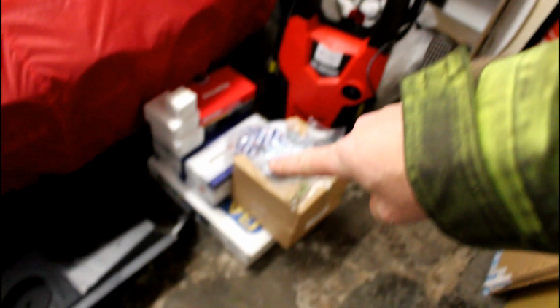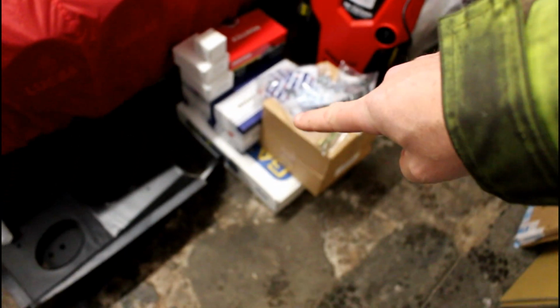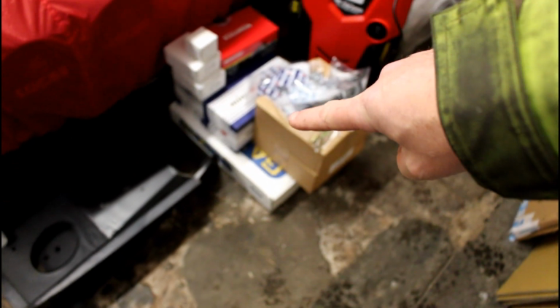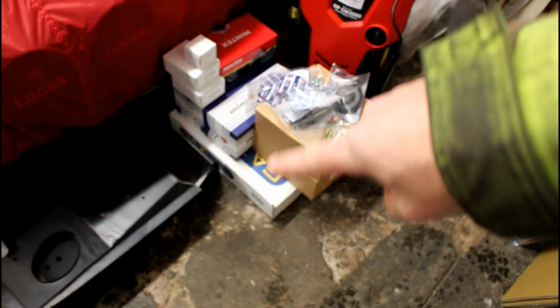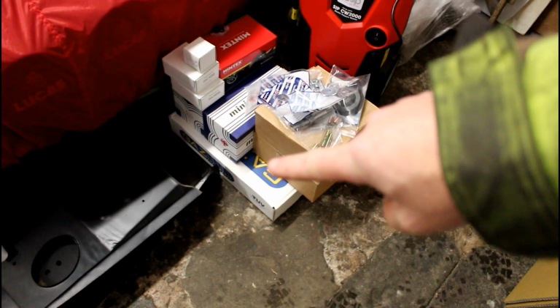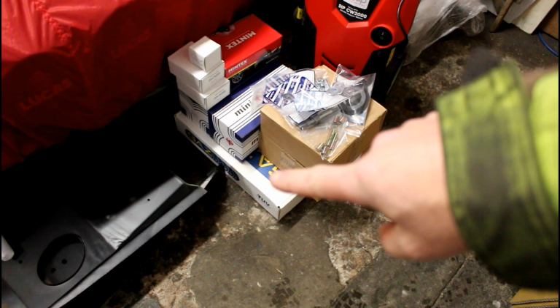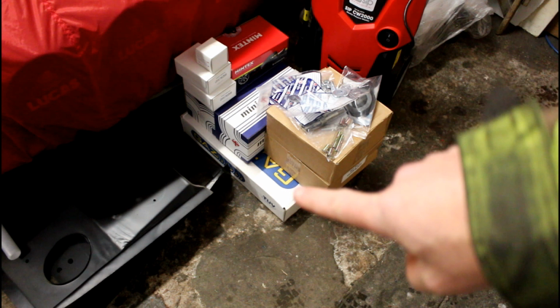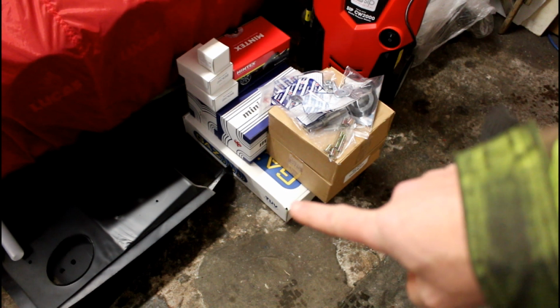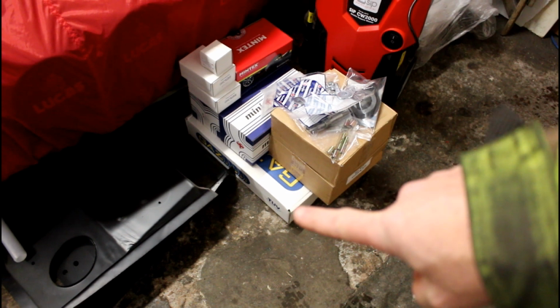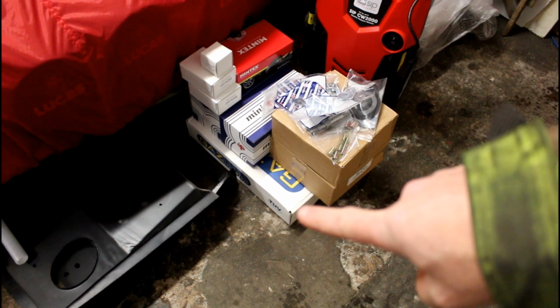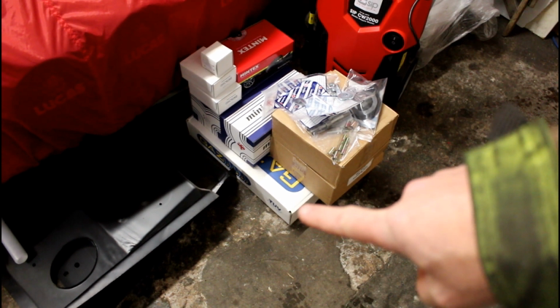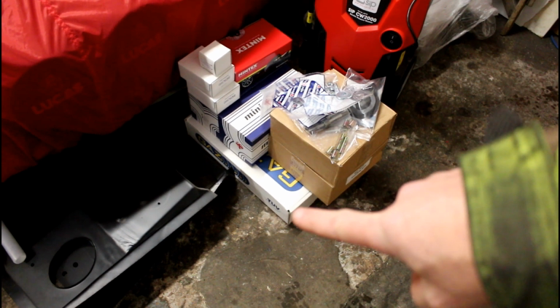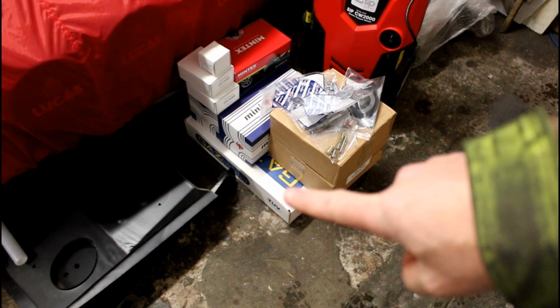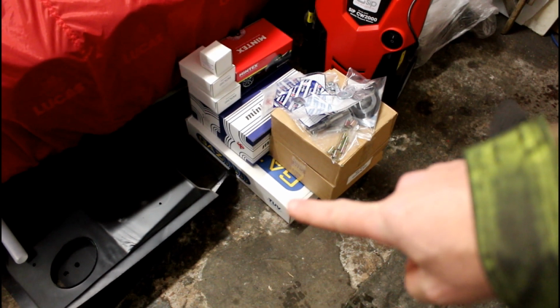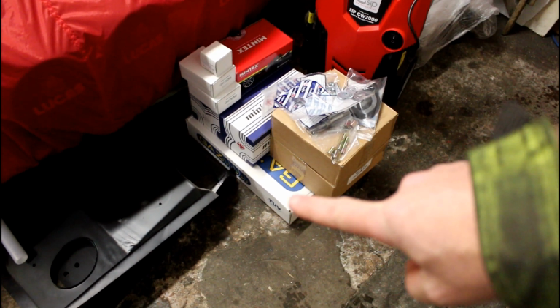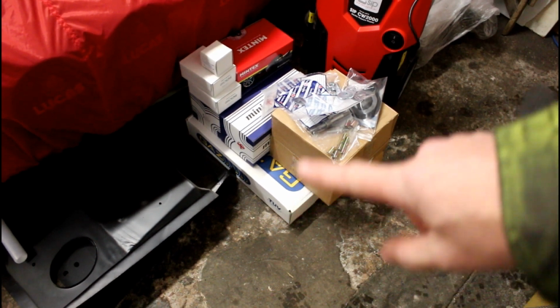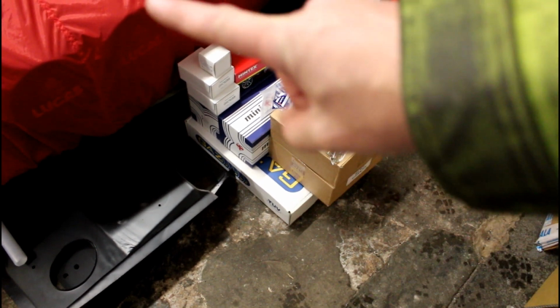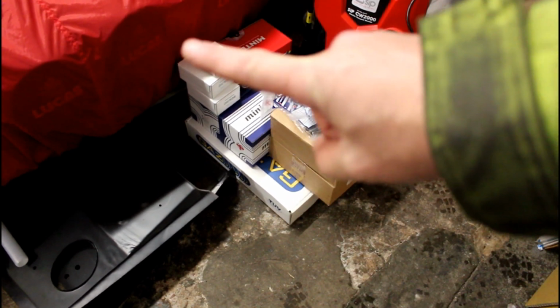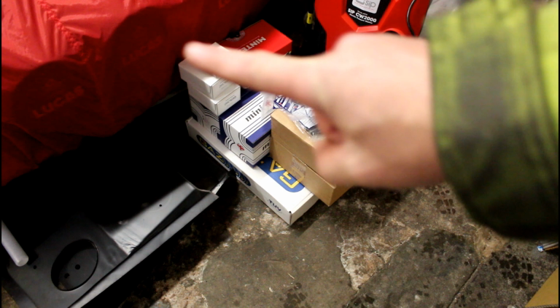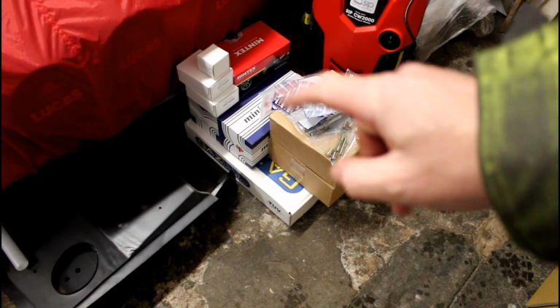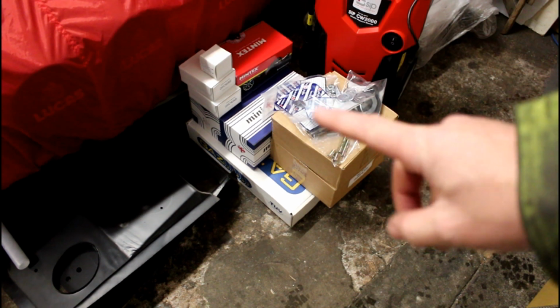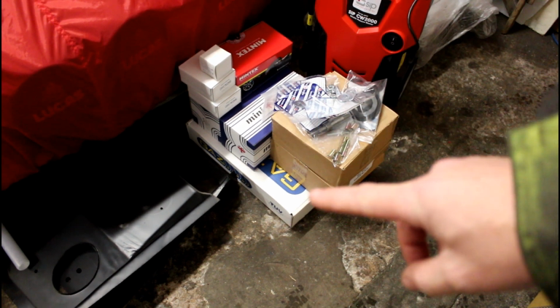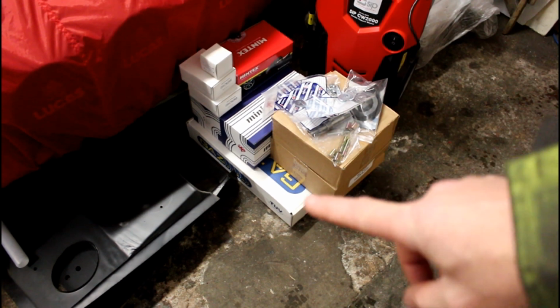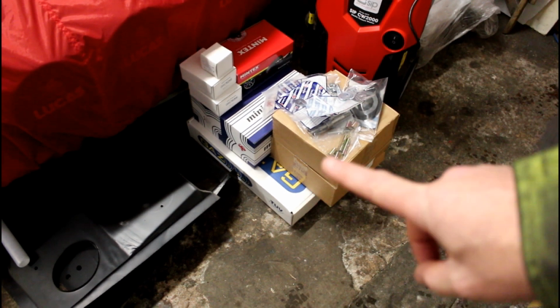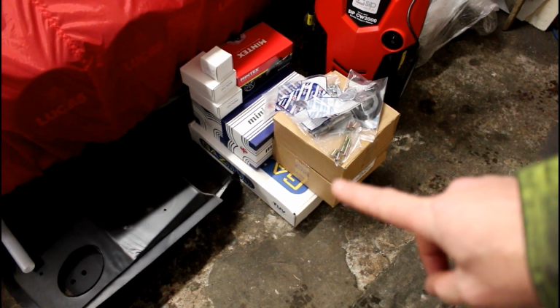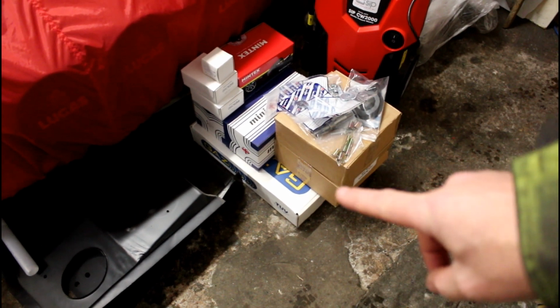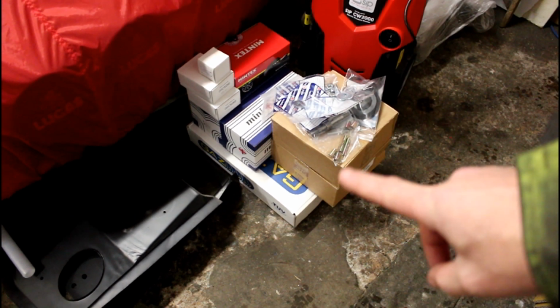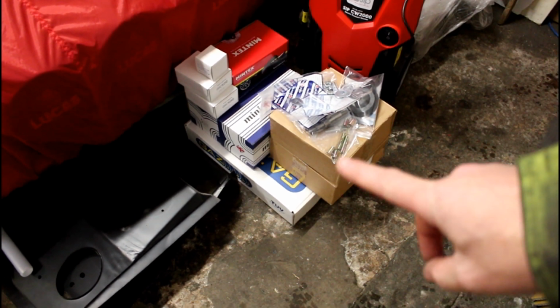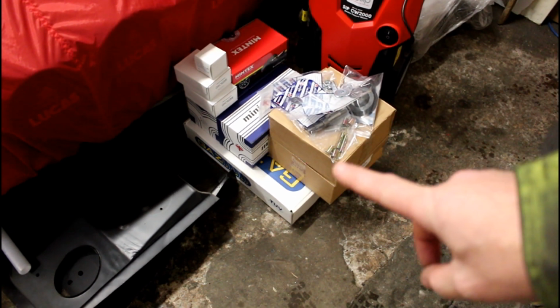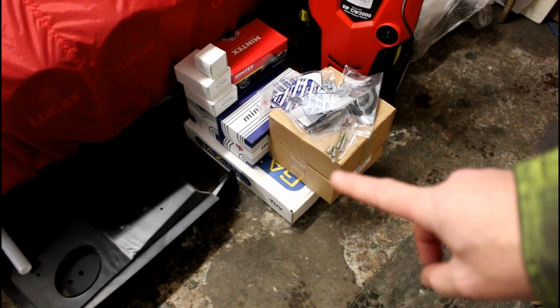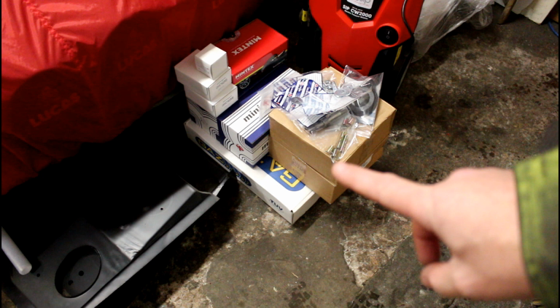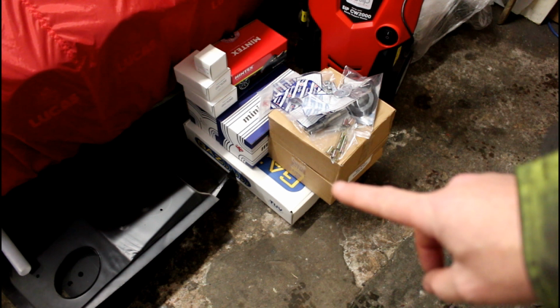Over here in the pile on the floor we've got a set of gas adjustables, the same as I run on Bumblebee. And in the brown boxes we've got rear brake drums — I've just gone for the standard spaced steel ones.